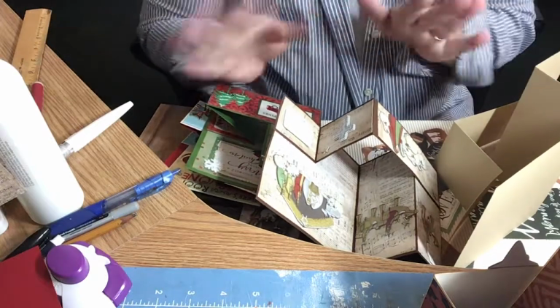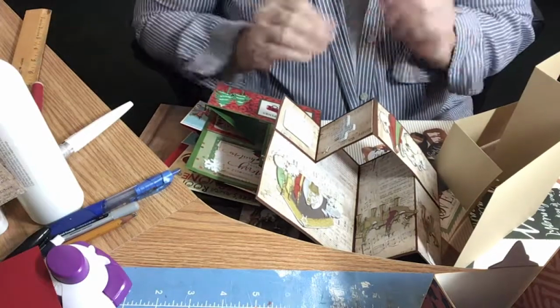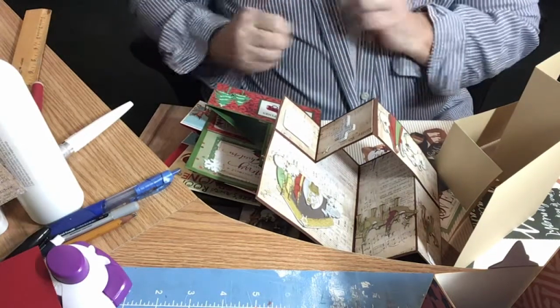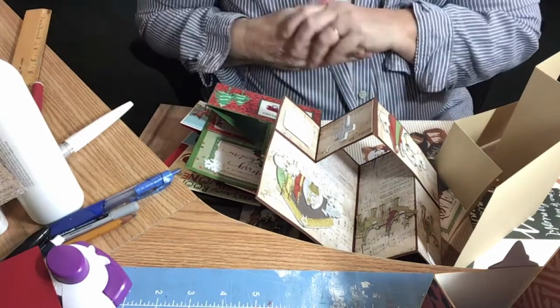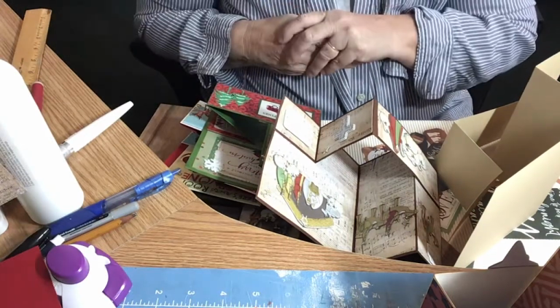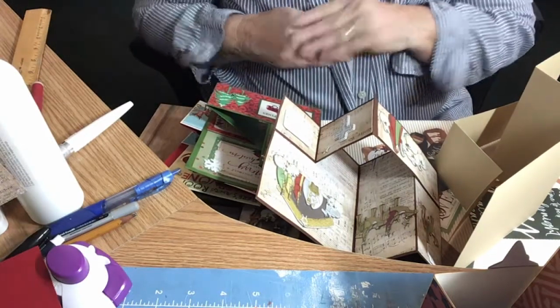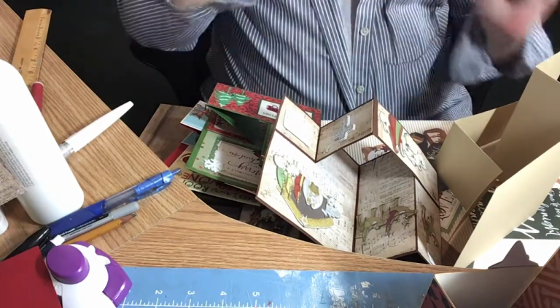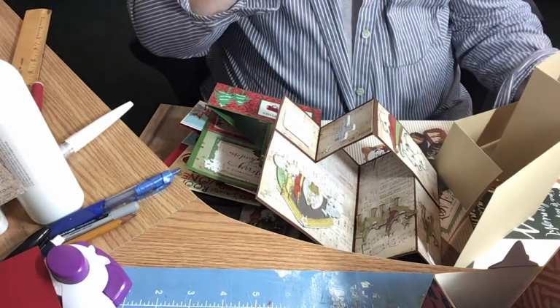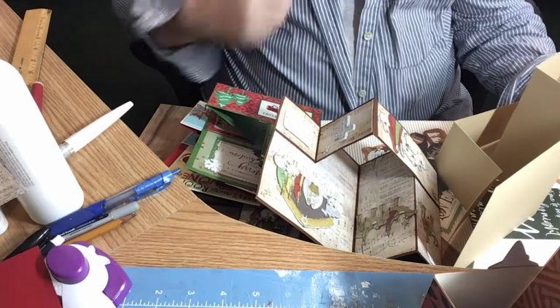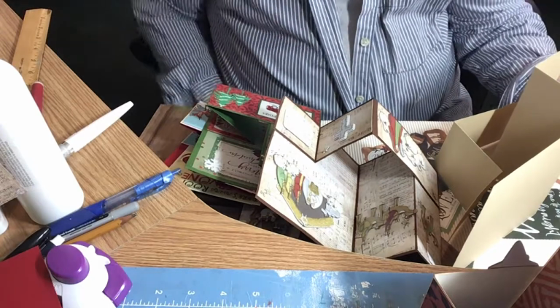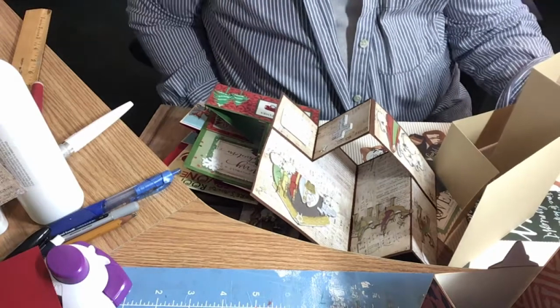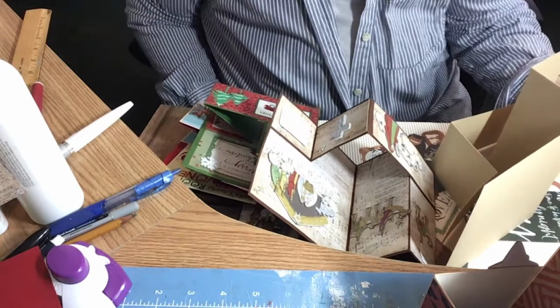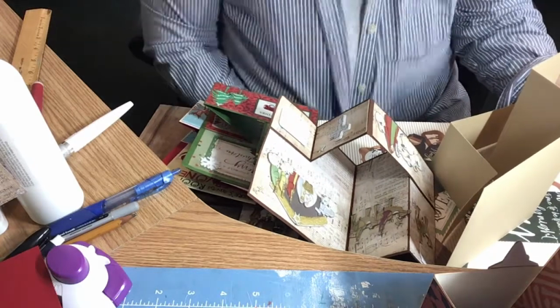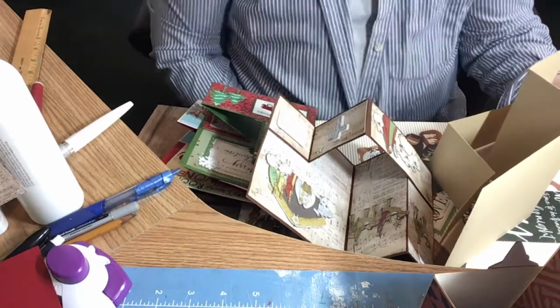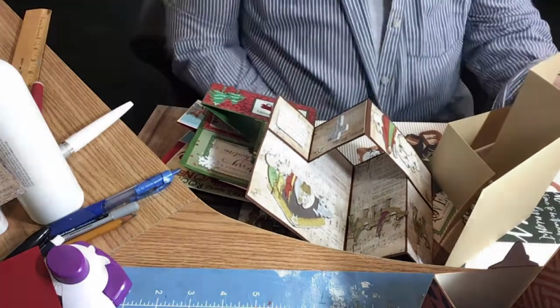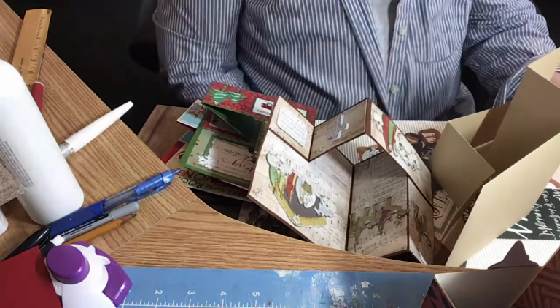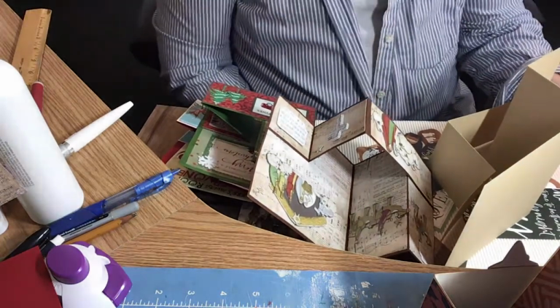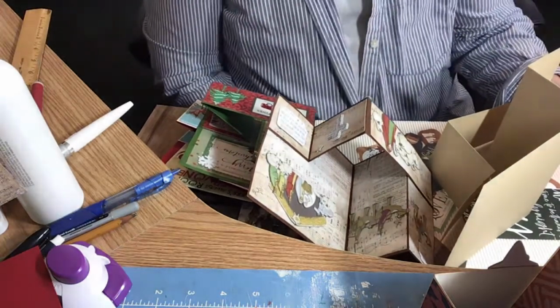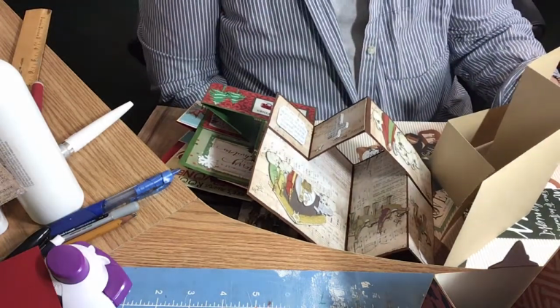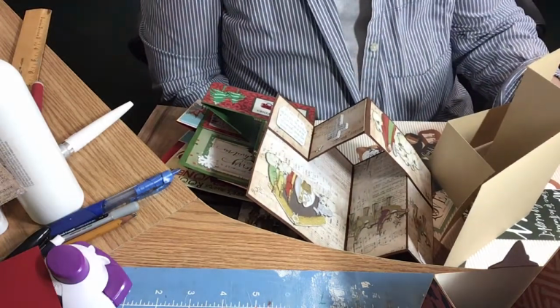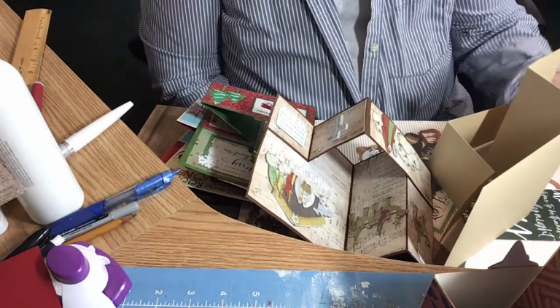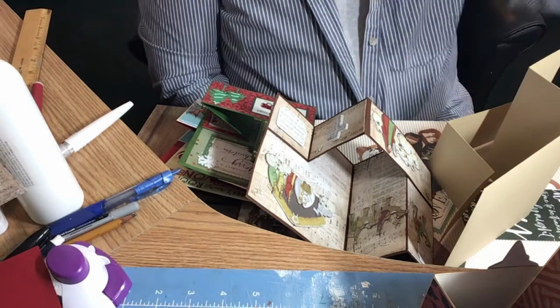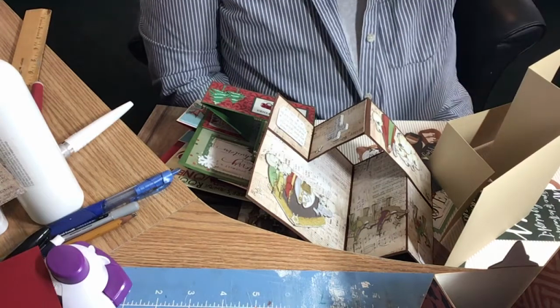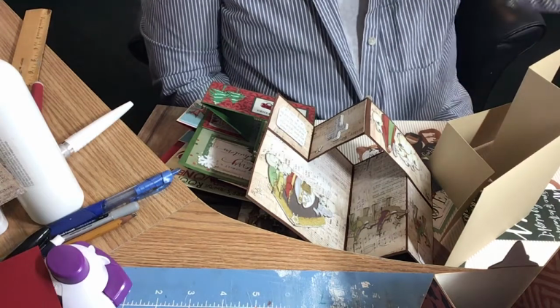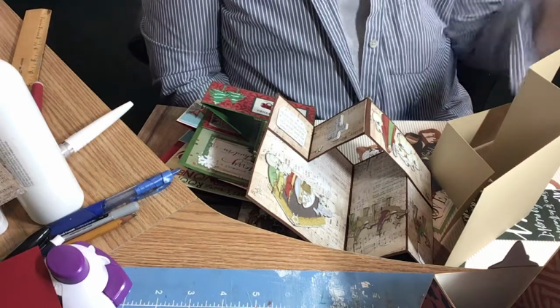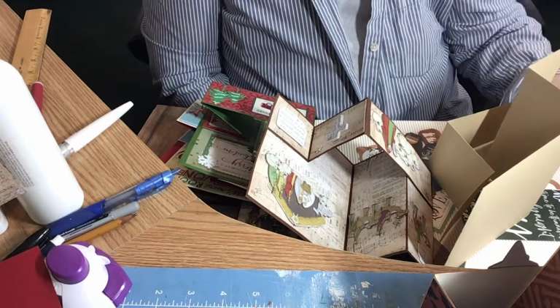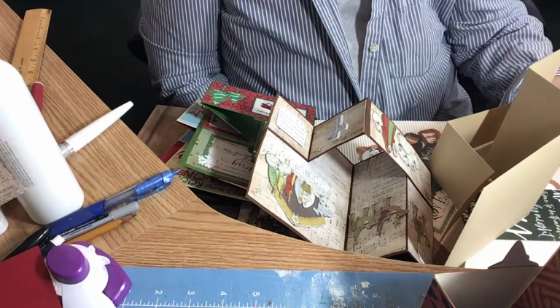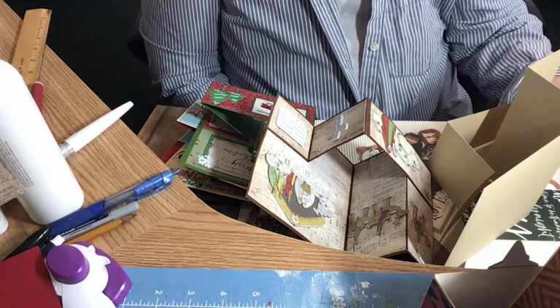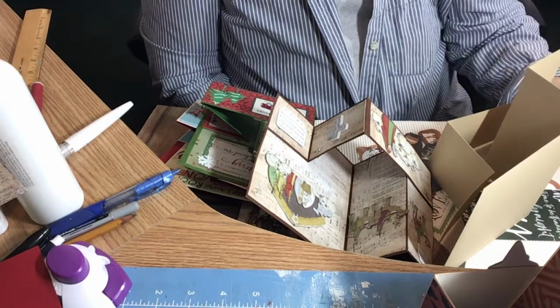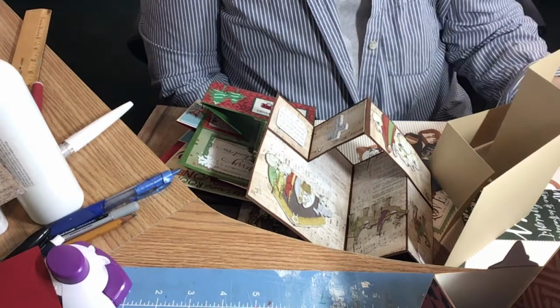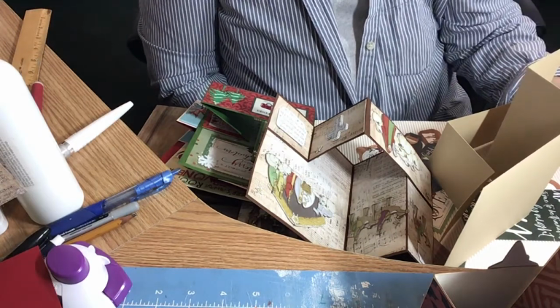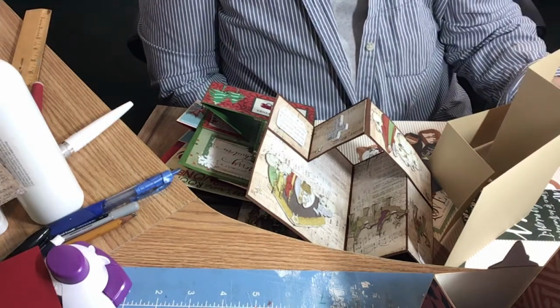Hey everybody, it's Bebe. Welcome back to my channel. I know it's been a while since I've been on, but life is crazy right now. So I'm going to show you a couple projects I've been working on.